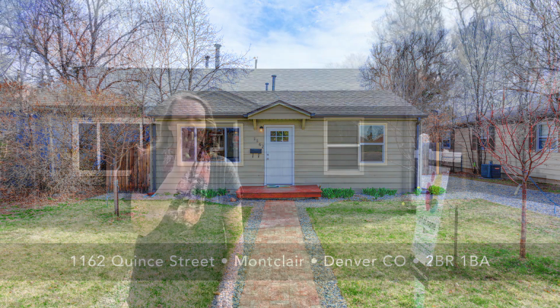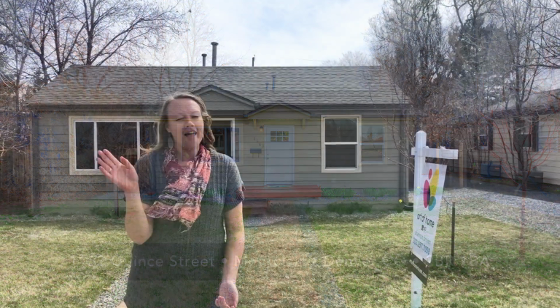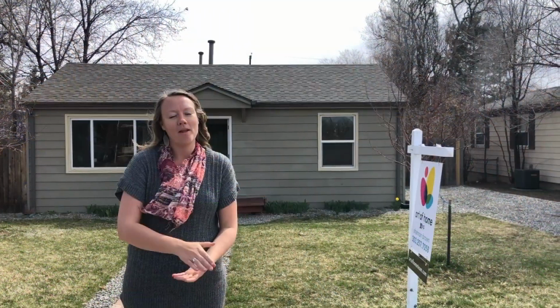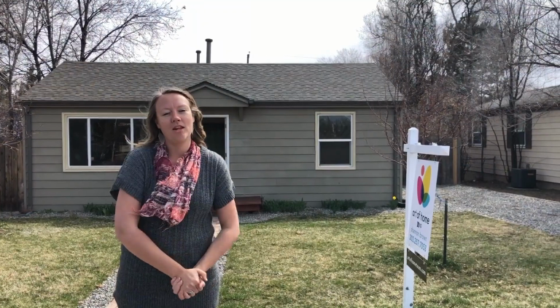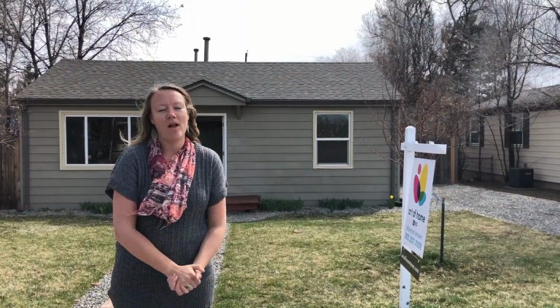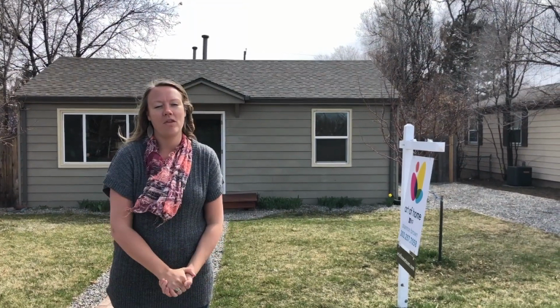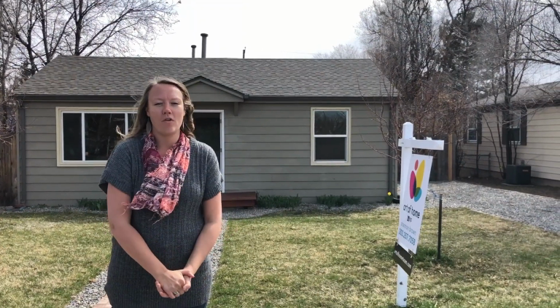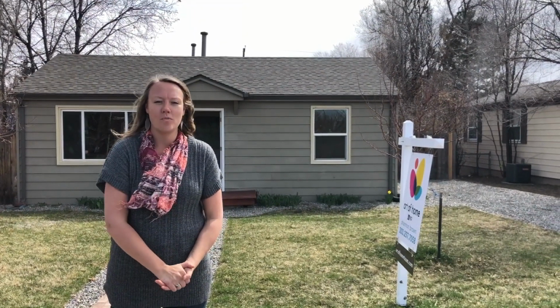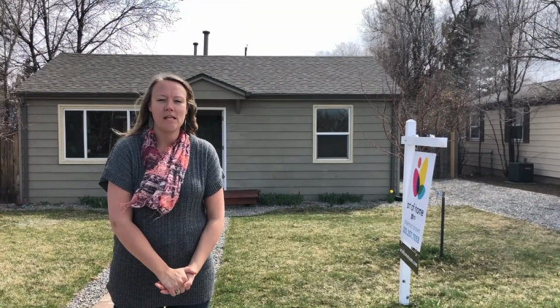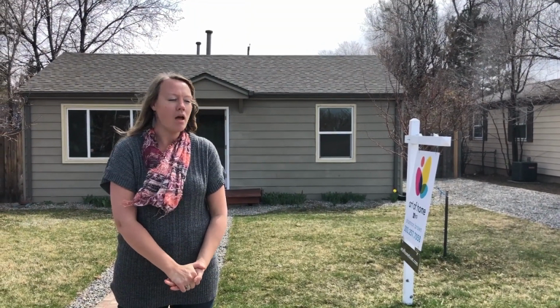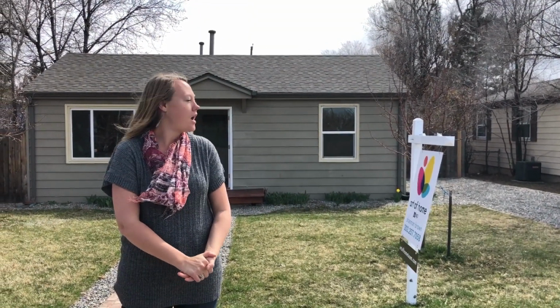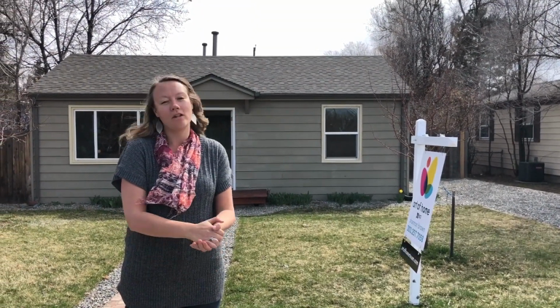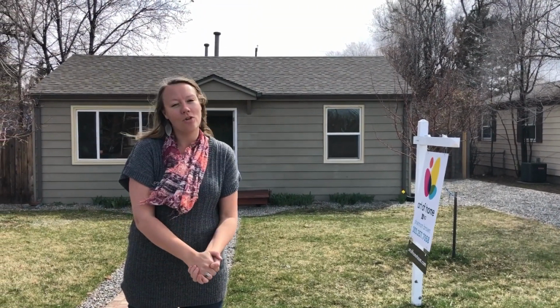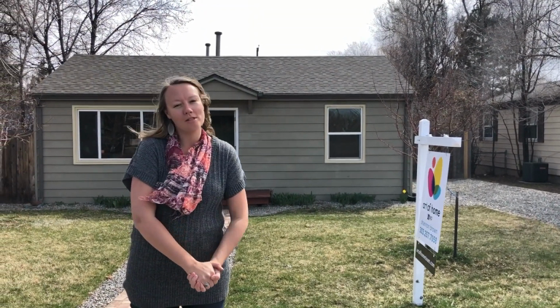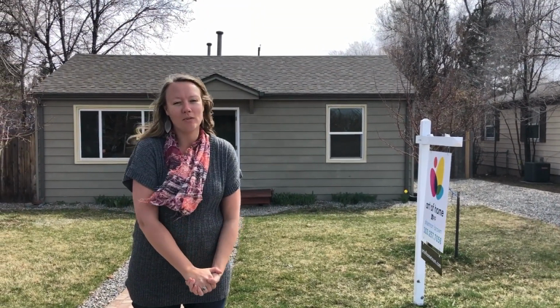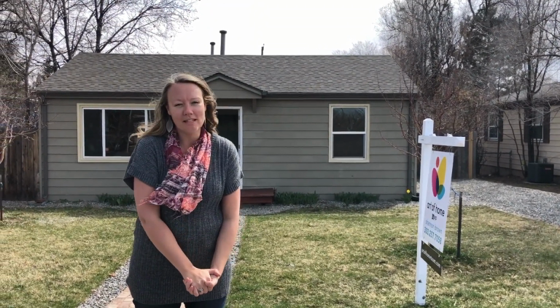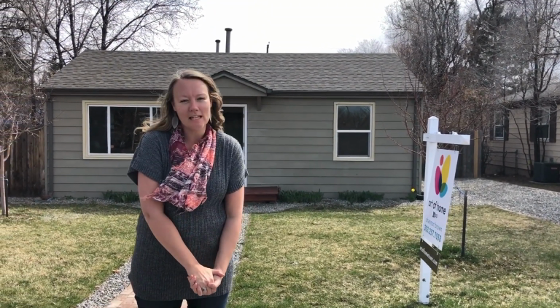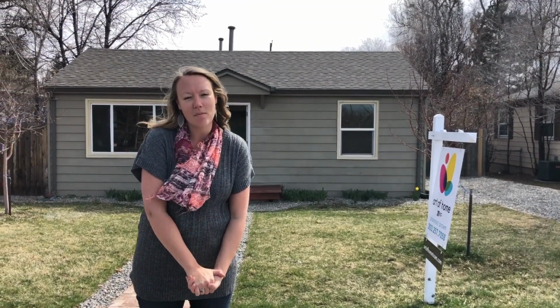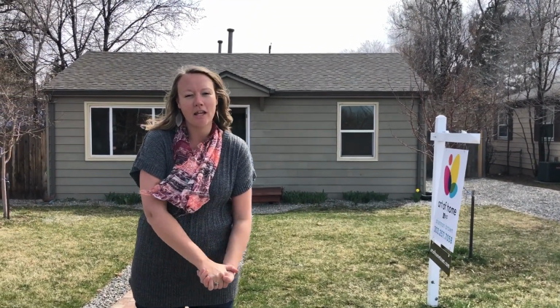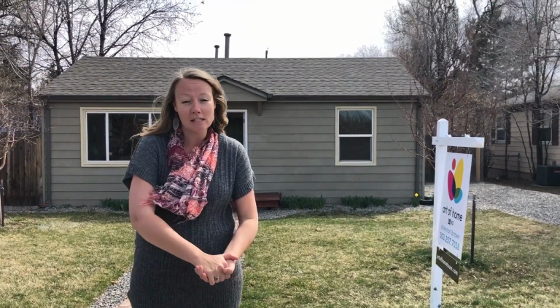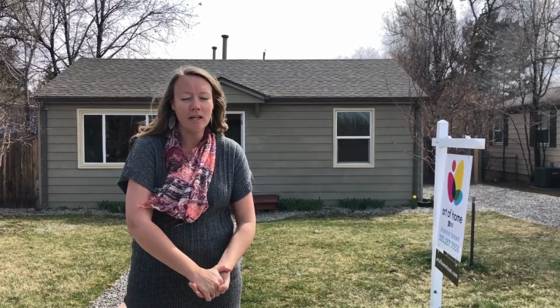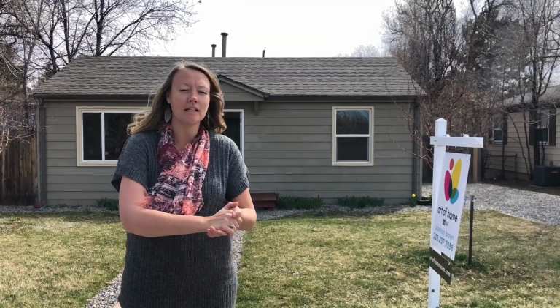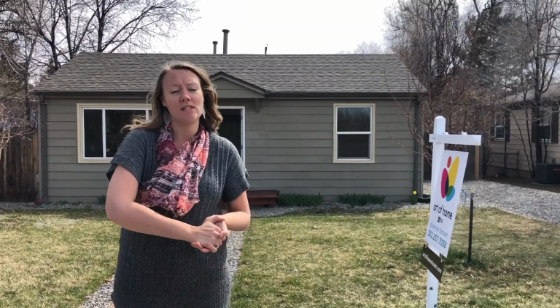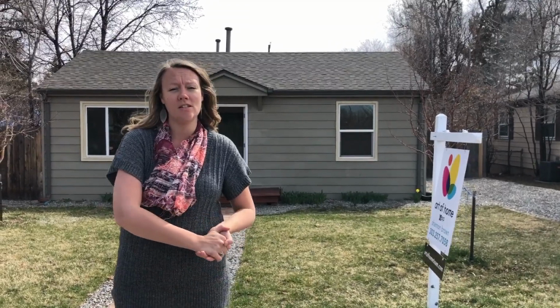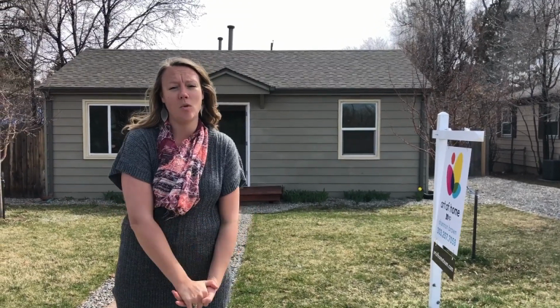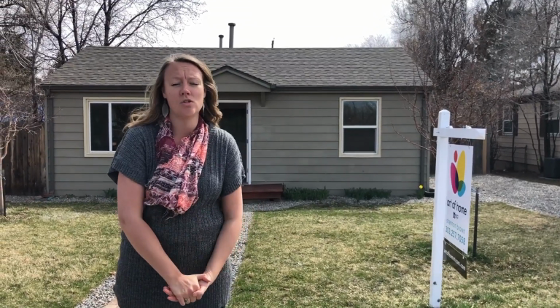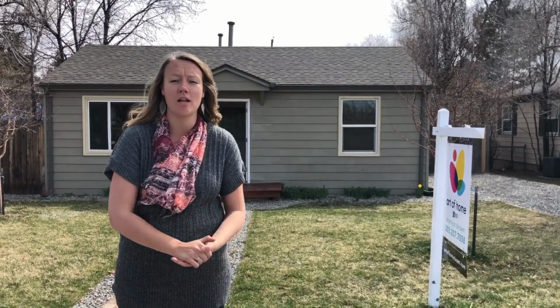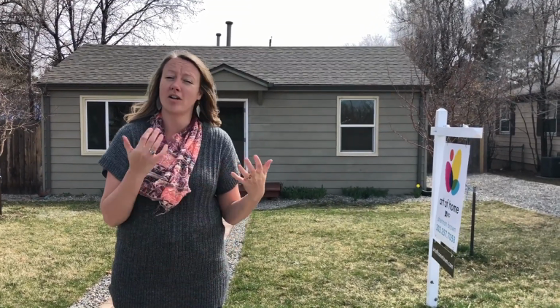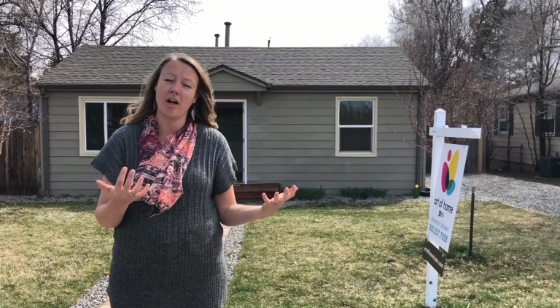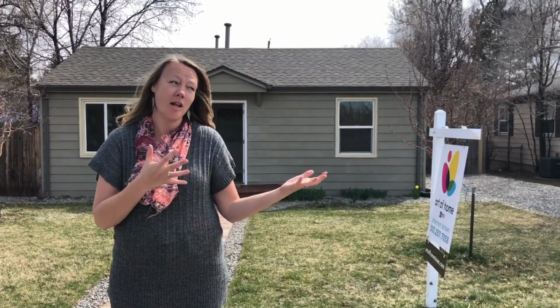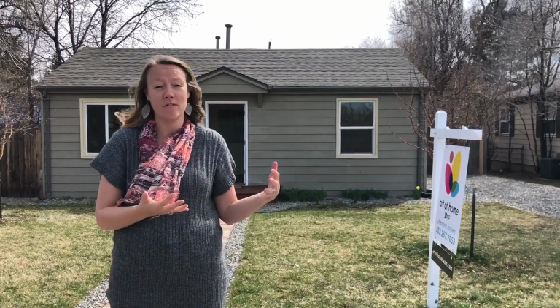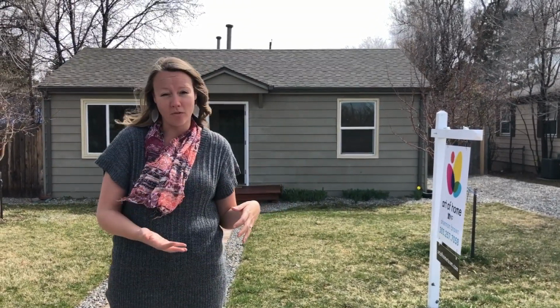Hi, my name is Shannon Brown with the Art of Home team. I wanted to show you guys my new listing that's hitting the market this week — 1162 Quinn Street in Montclair, neighborhood of Denver.